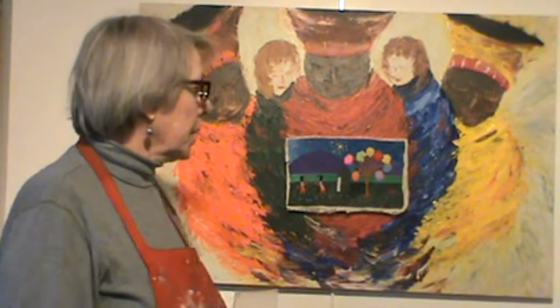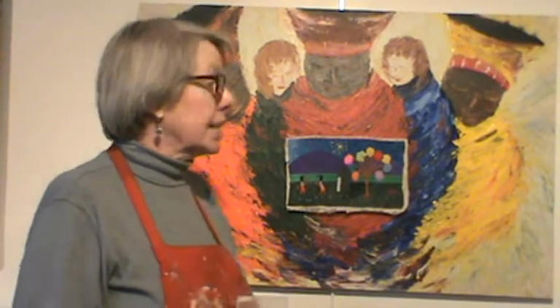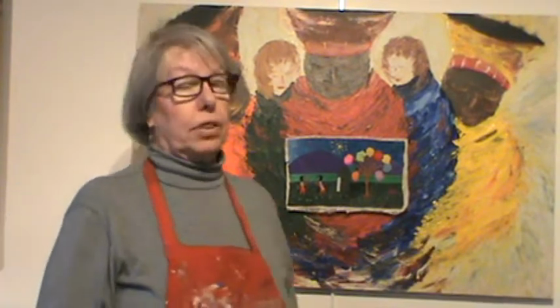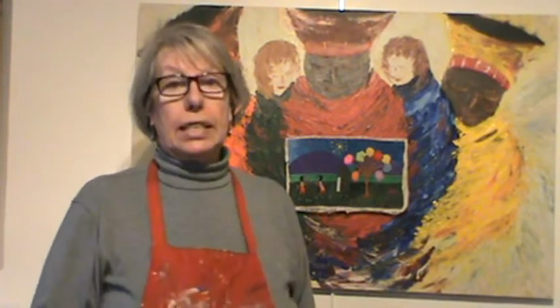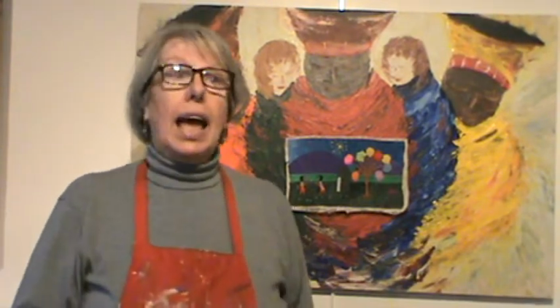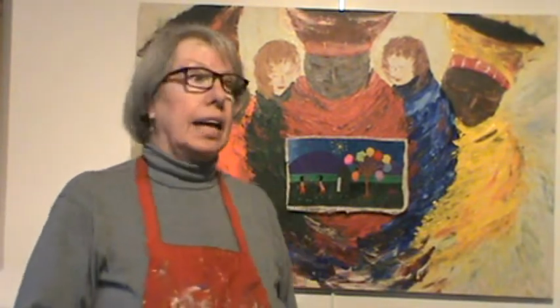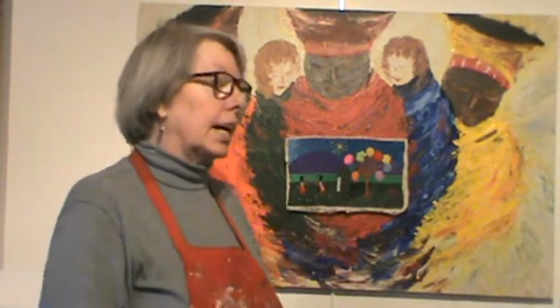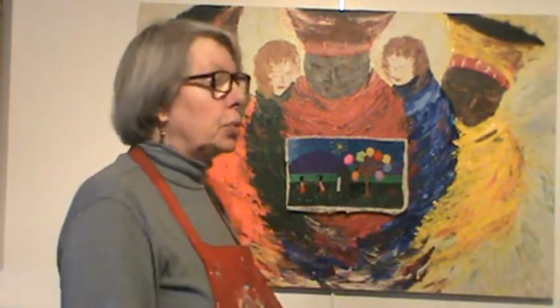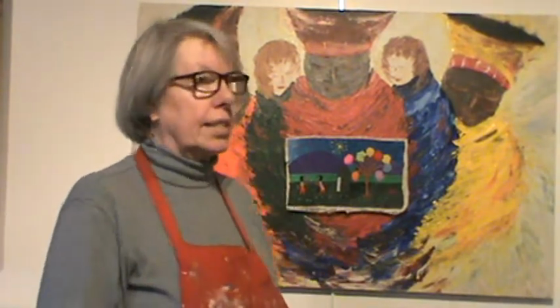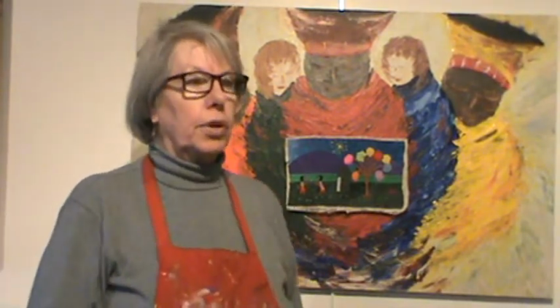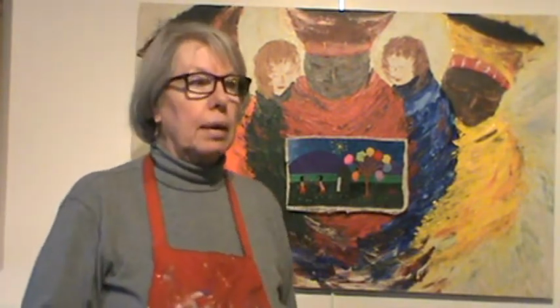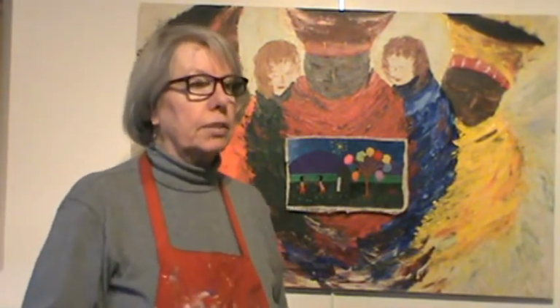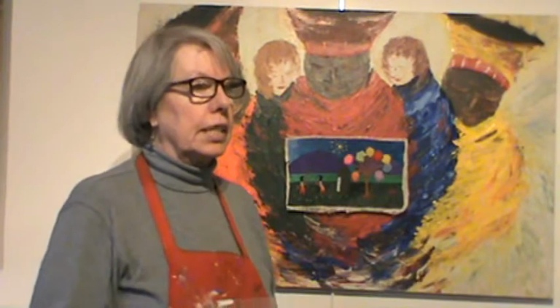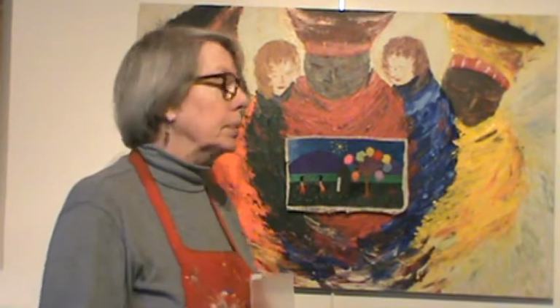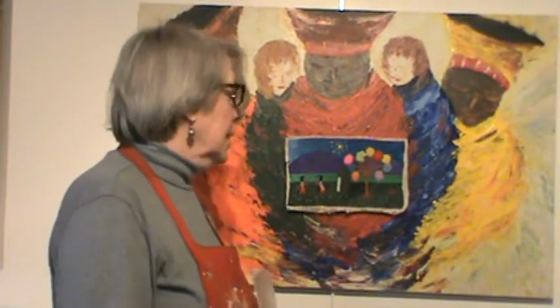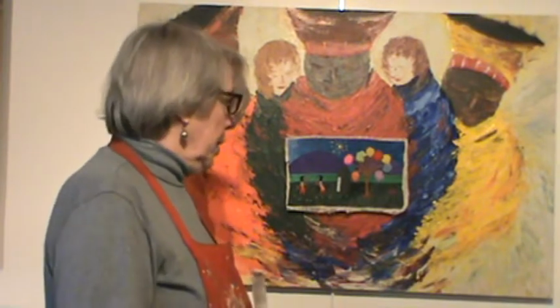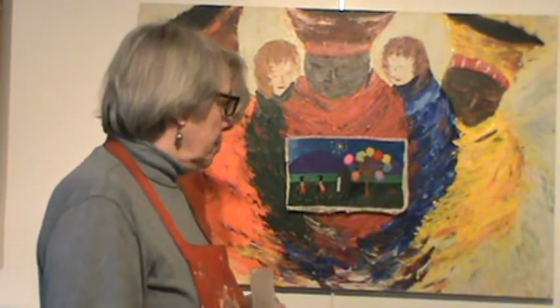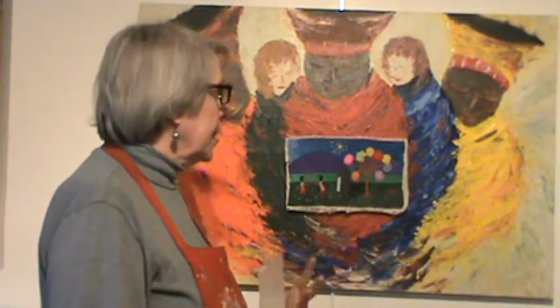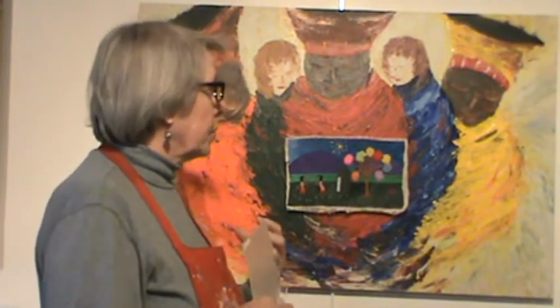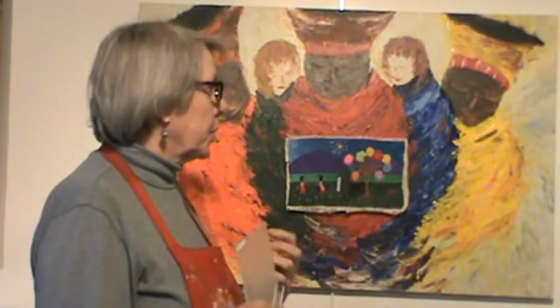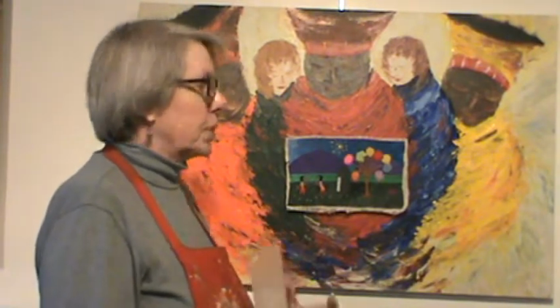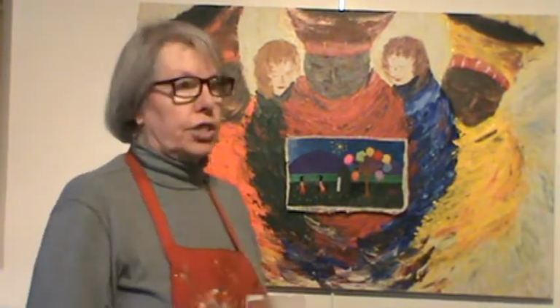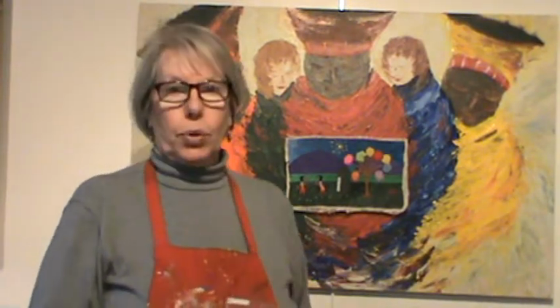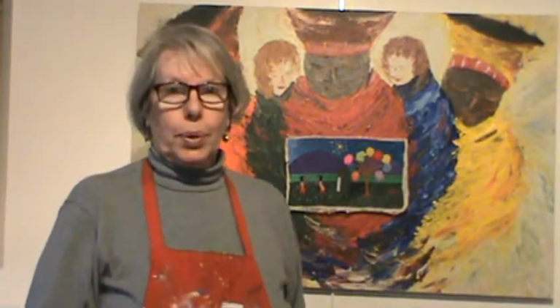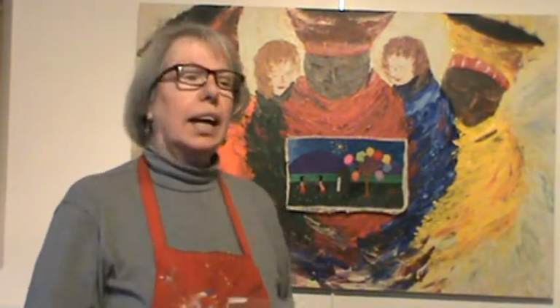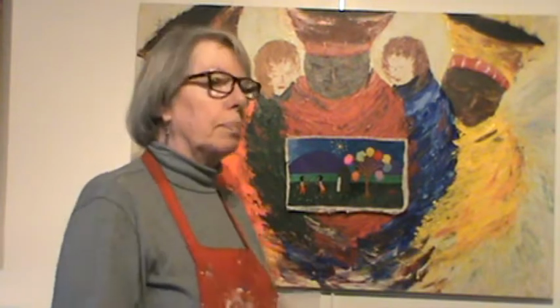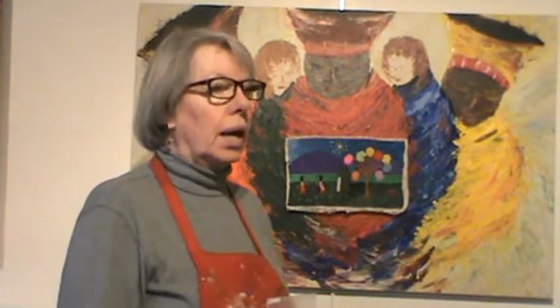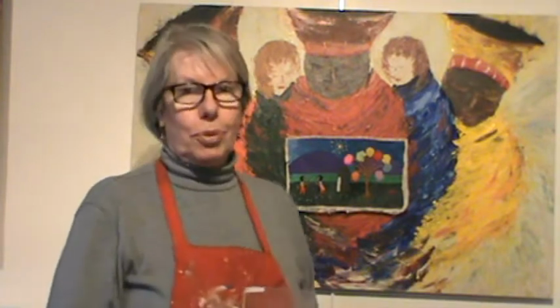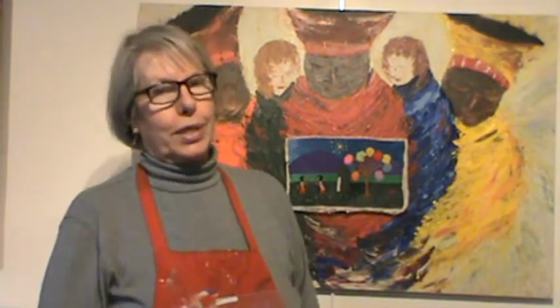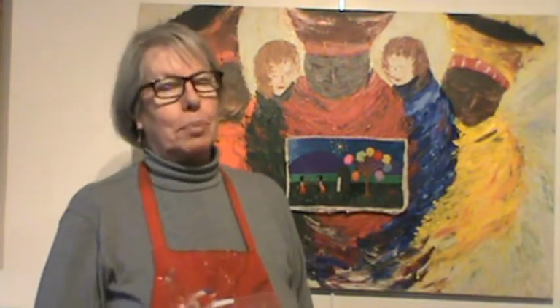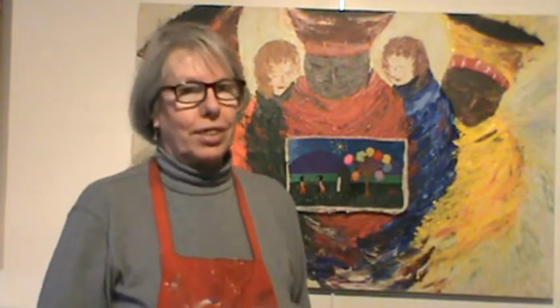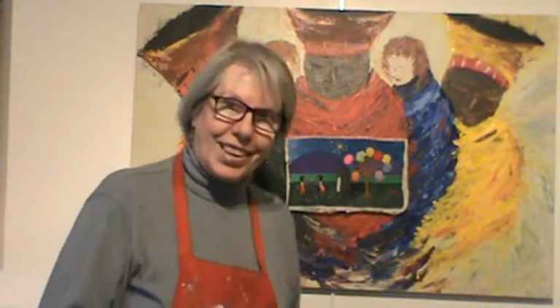I've done seven of these and each one has a different theme, a different painting and a different representation of the group. I hope you've enjoyed this explanation. Thank you.